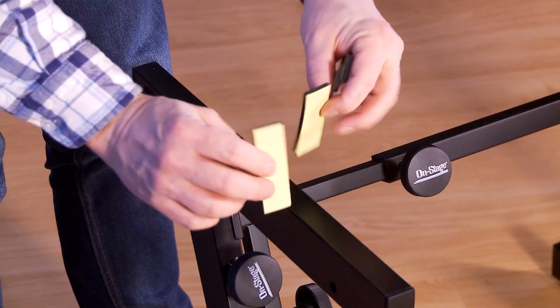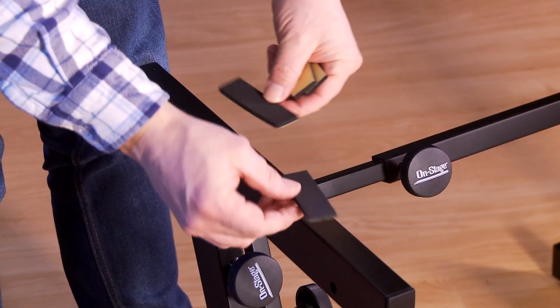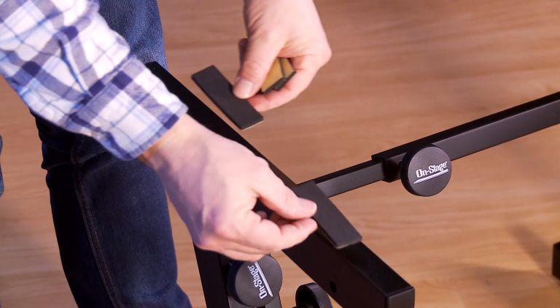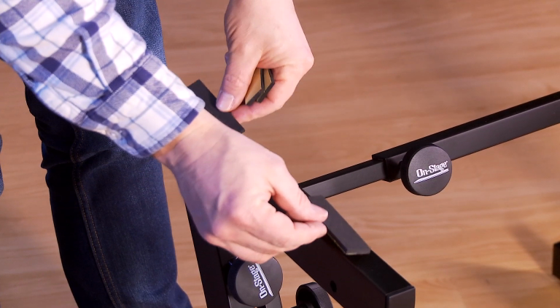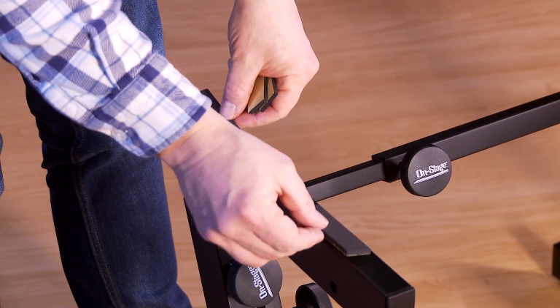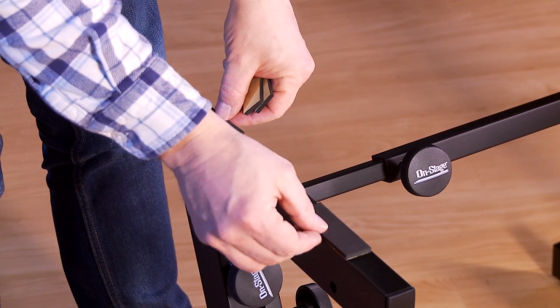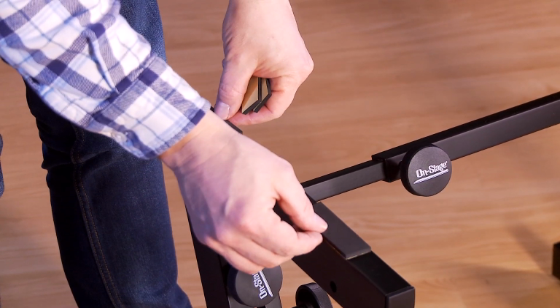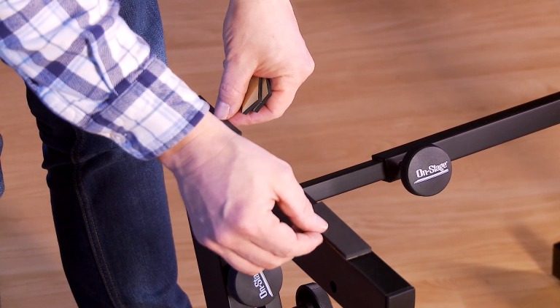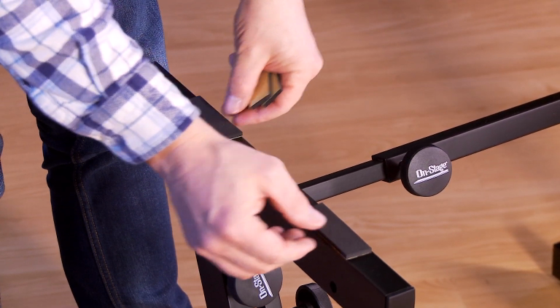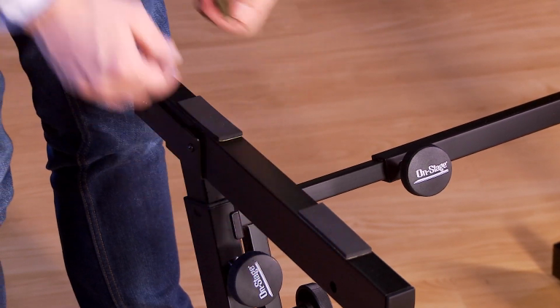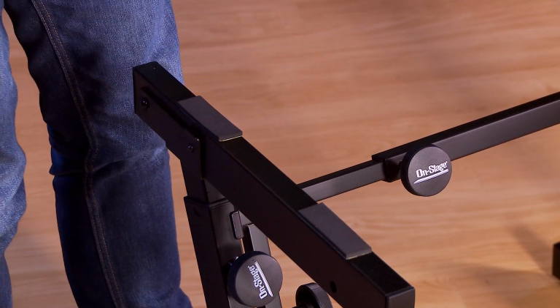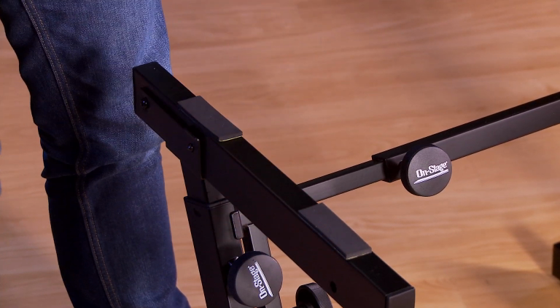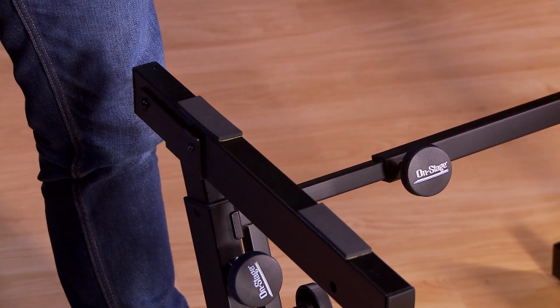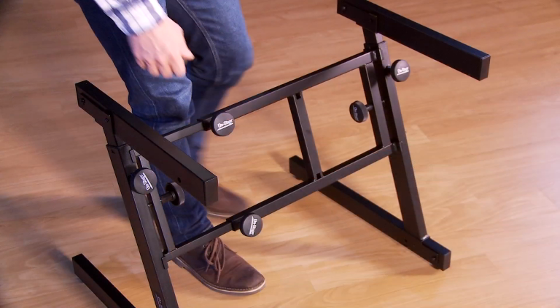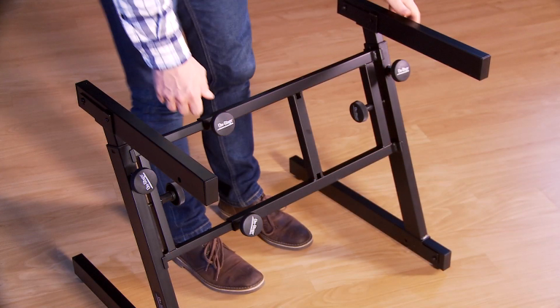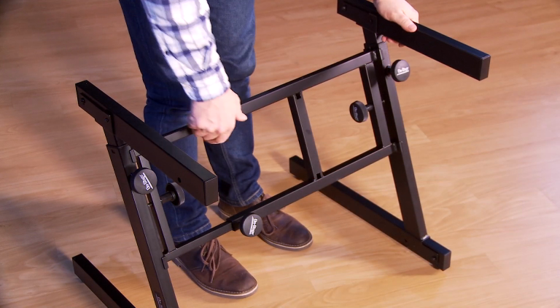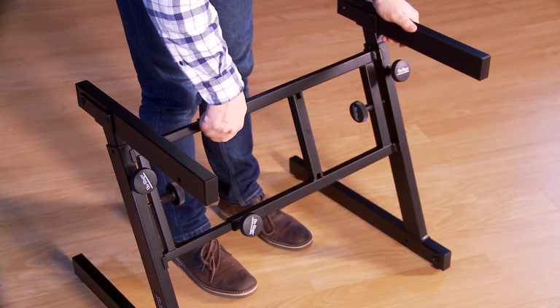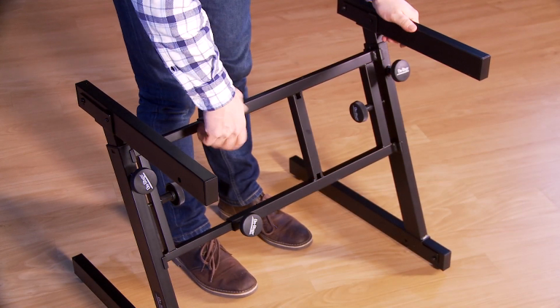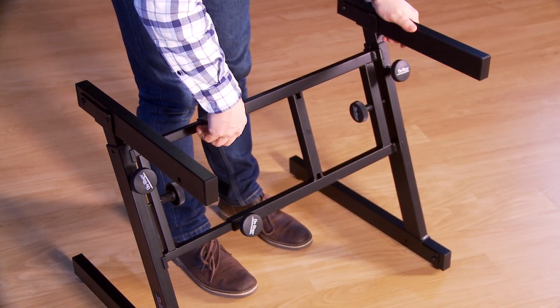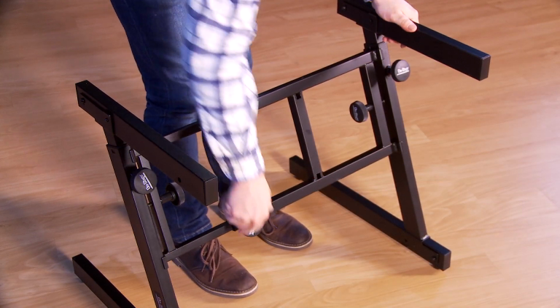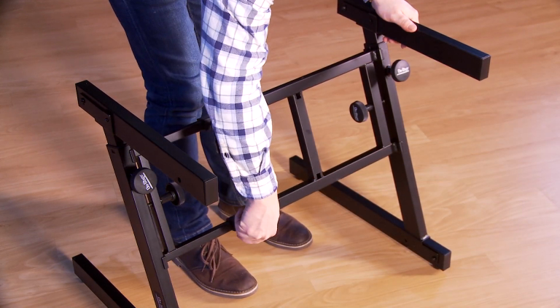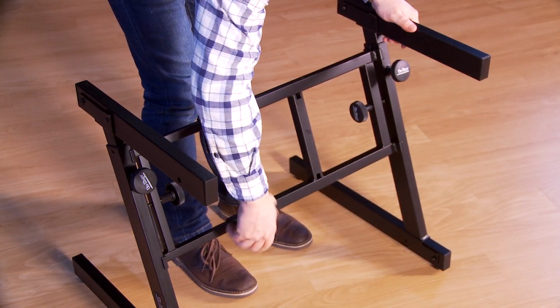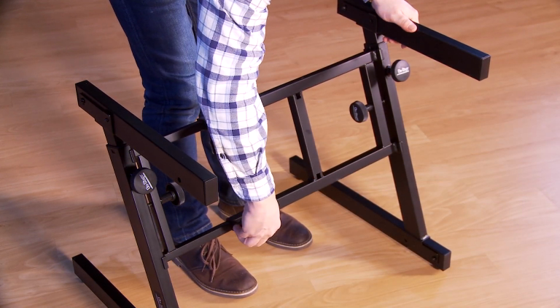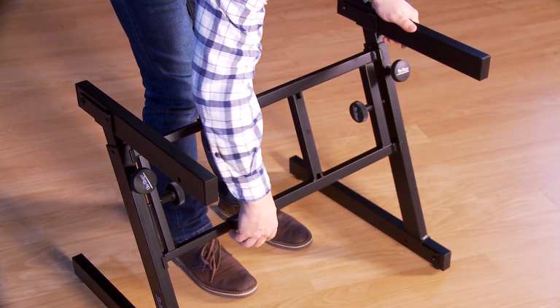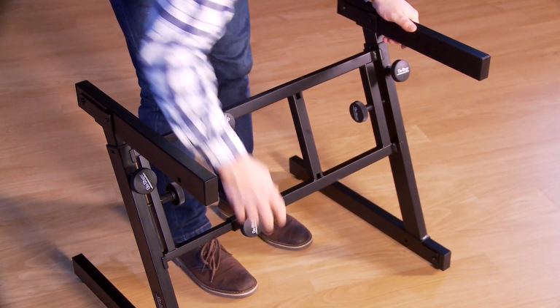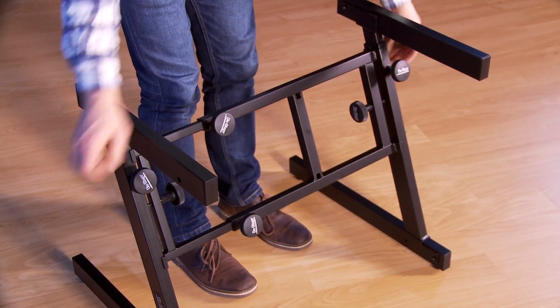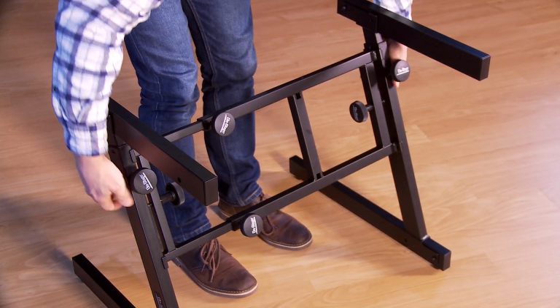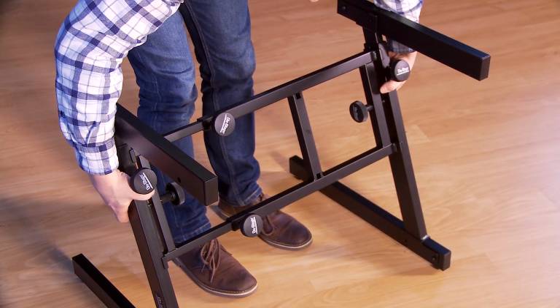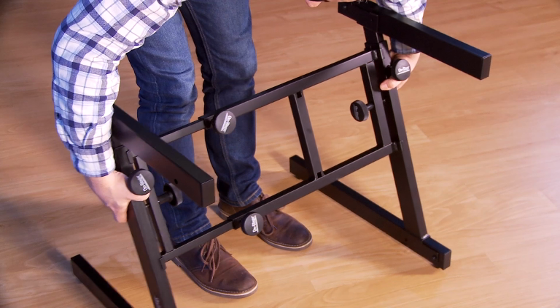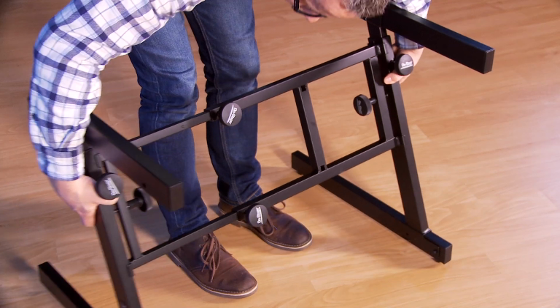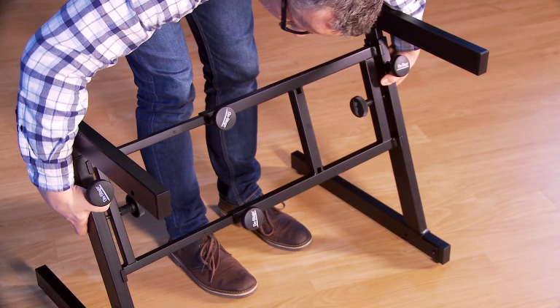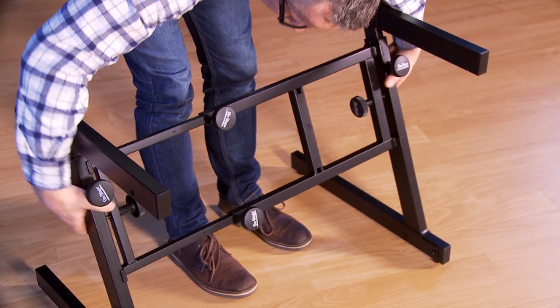Now adhere the foam strips to the top of your stand, keeping in mind the depth of your keyboard. To change the width of your stand, loosen these two knobs and adjust accordingly, then re-tighten.